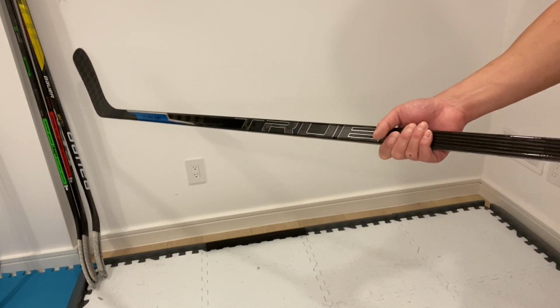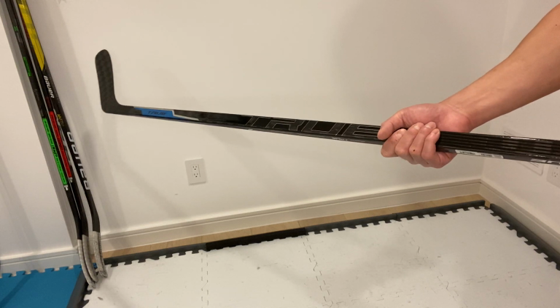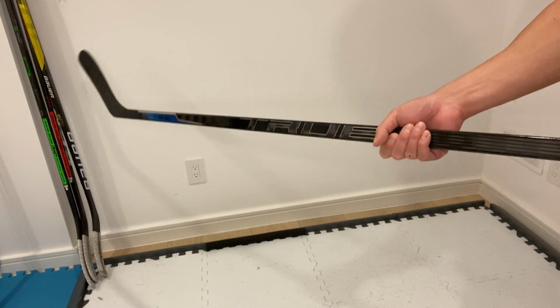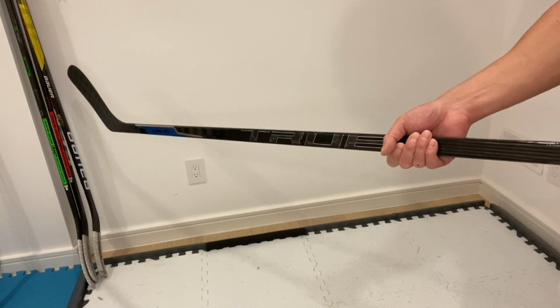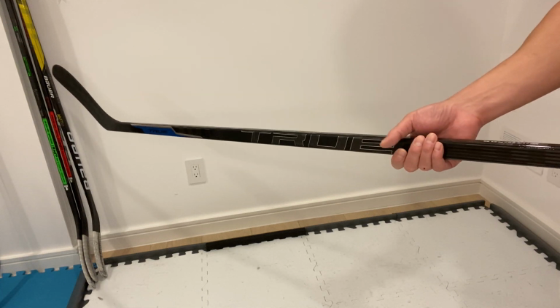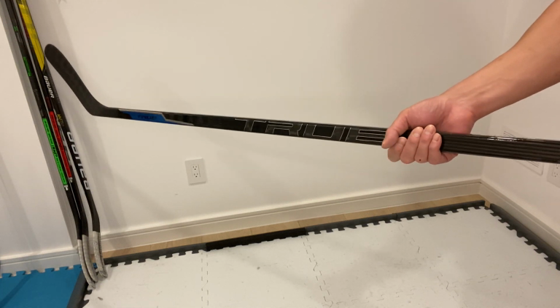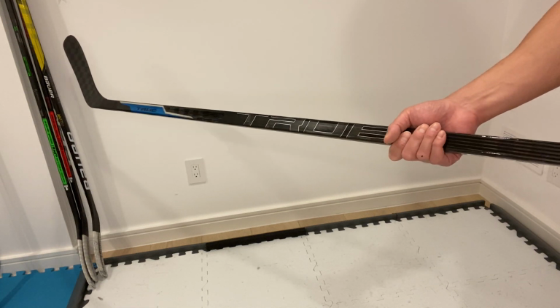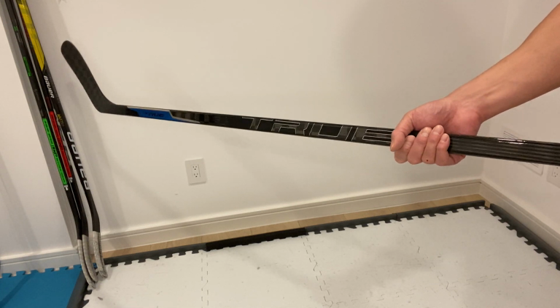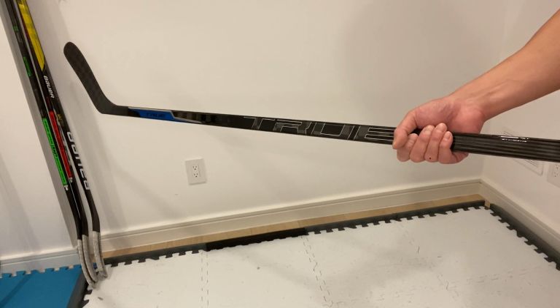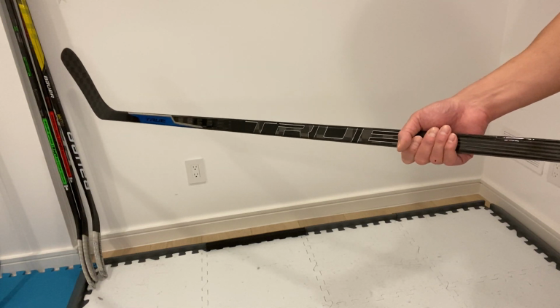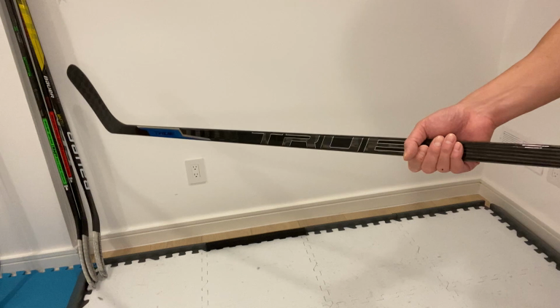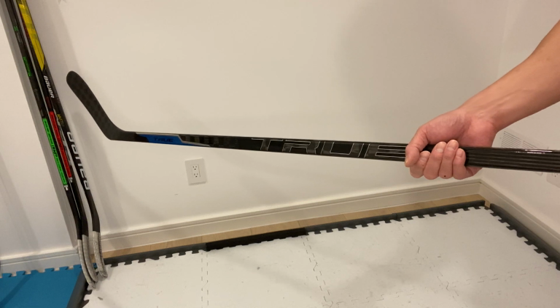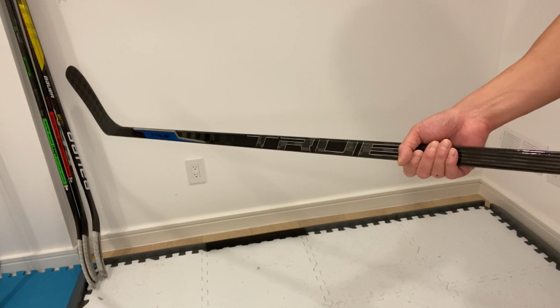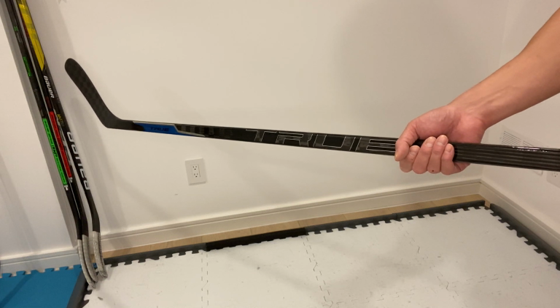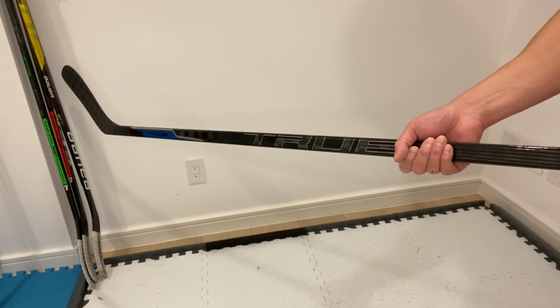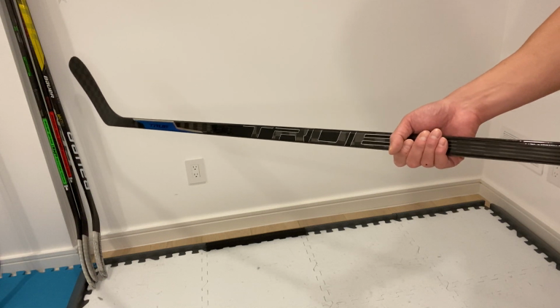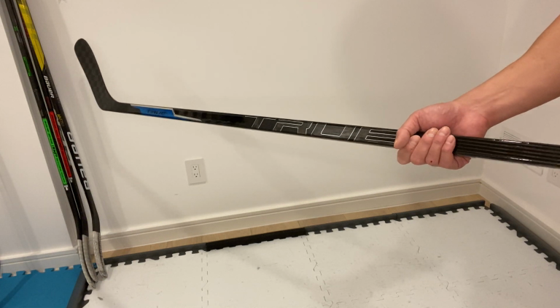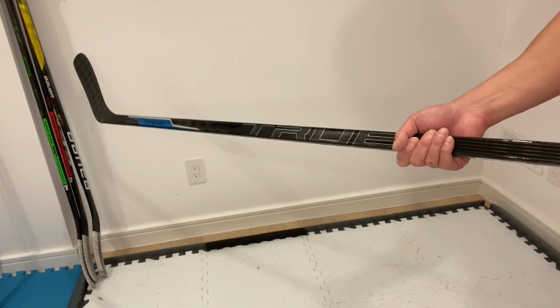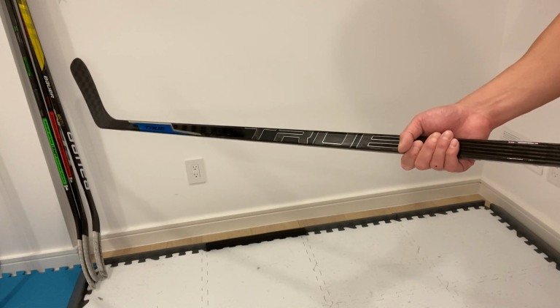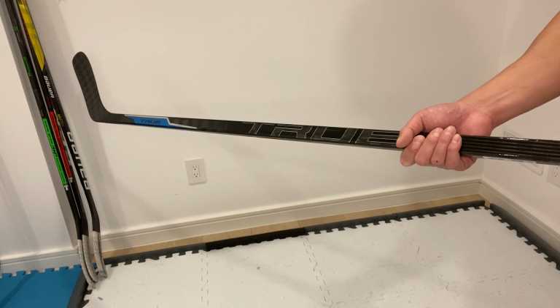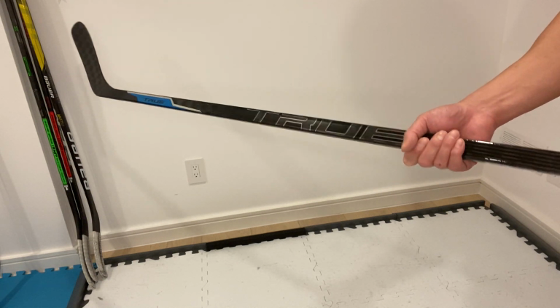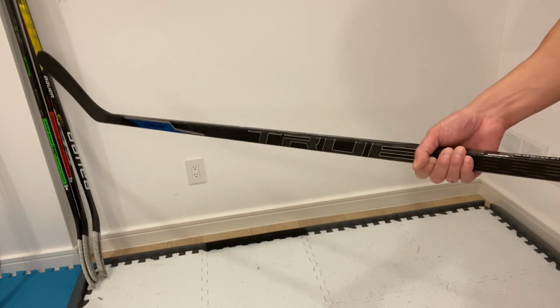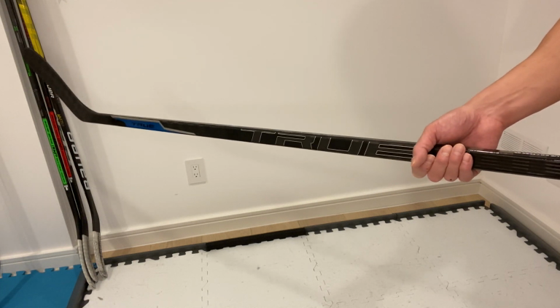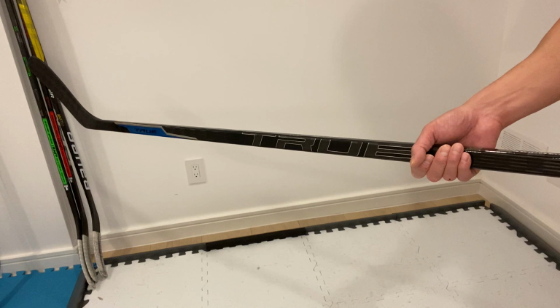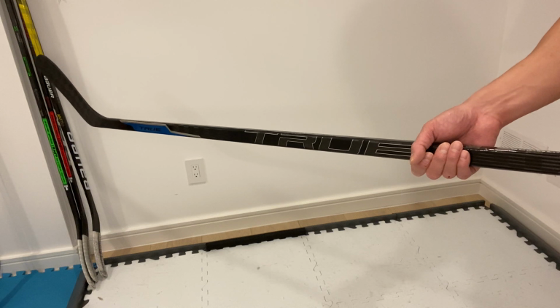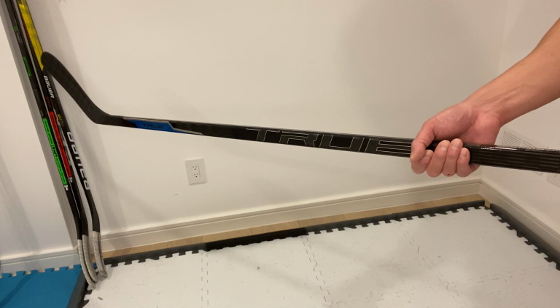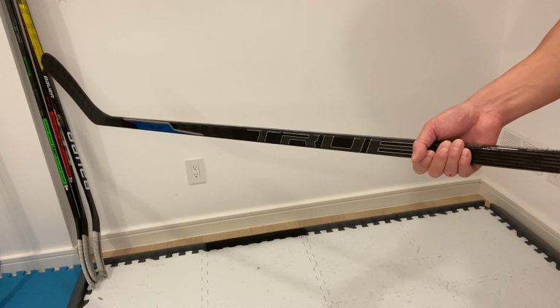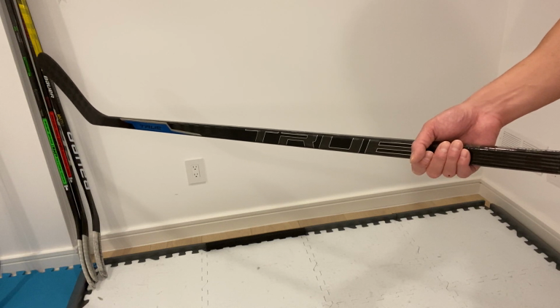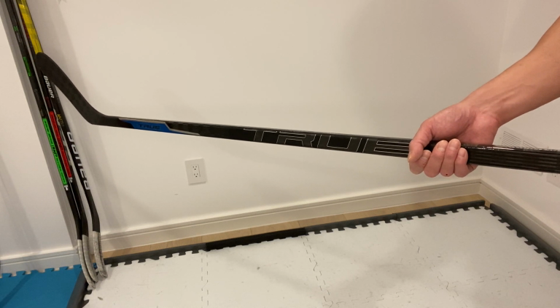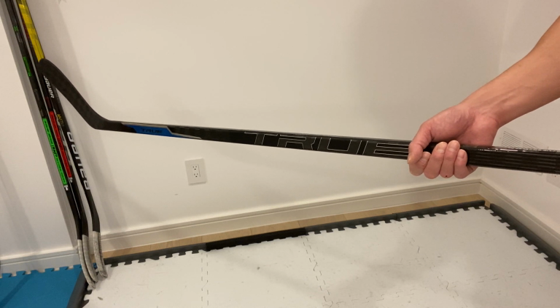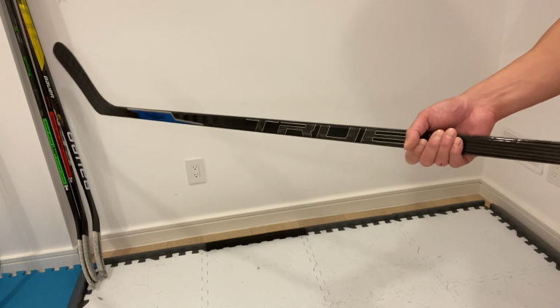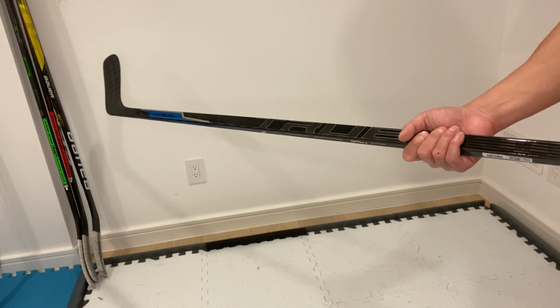And then hopefully this weekend, take this out for a spin. I've got a new backyard rink now — more like a shooting pad — but hopefully take this out for a spin on the ice and maybe do a comparison to some of the other sticks that I own.